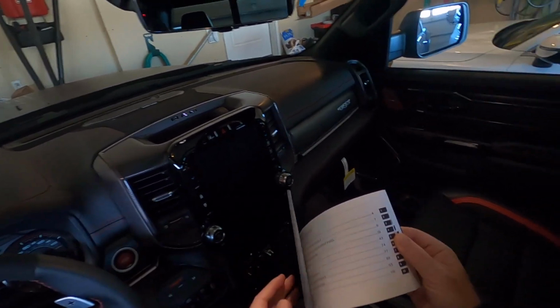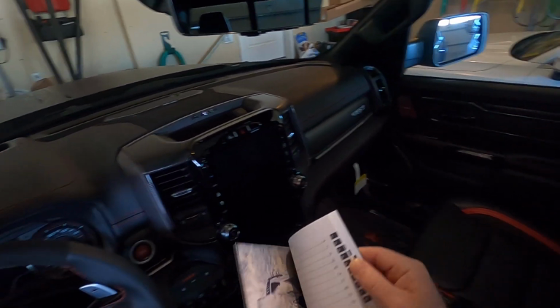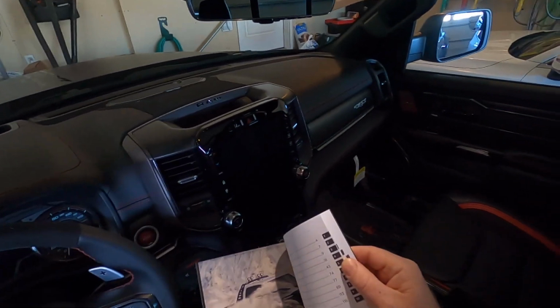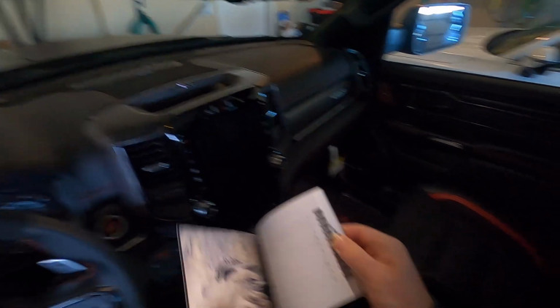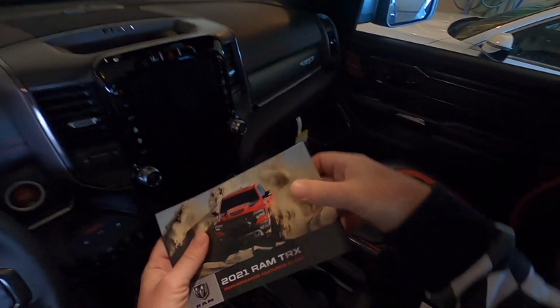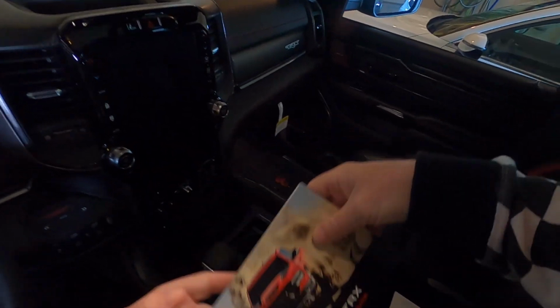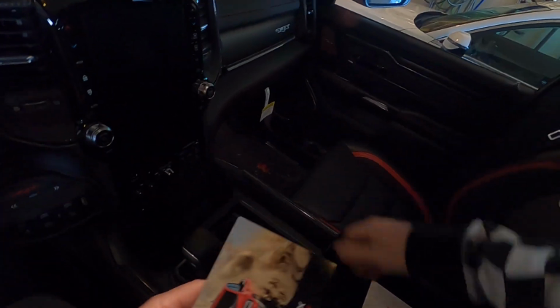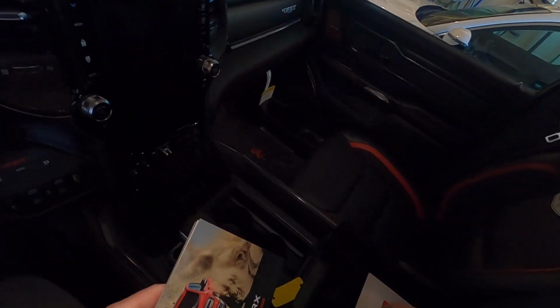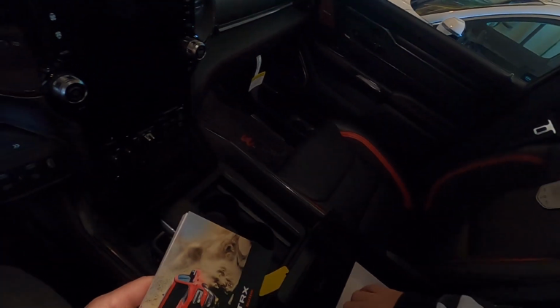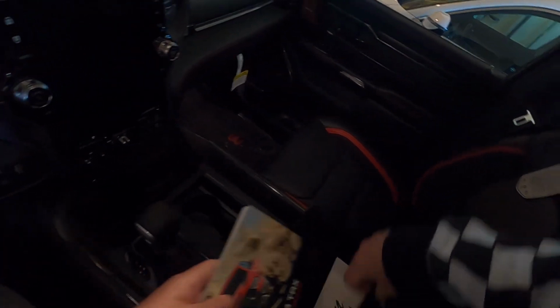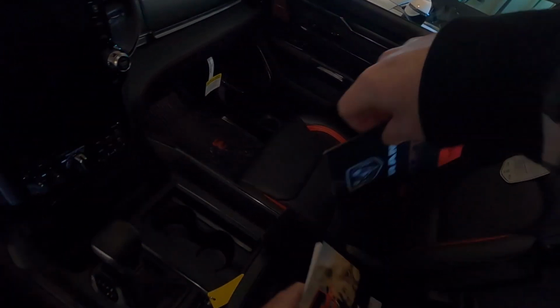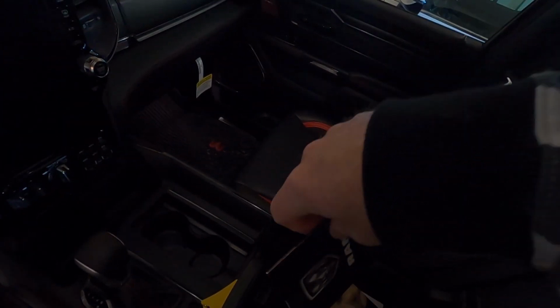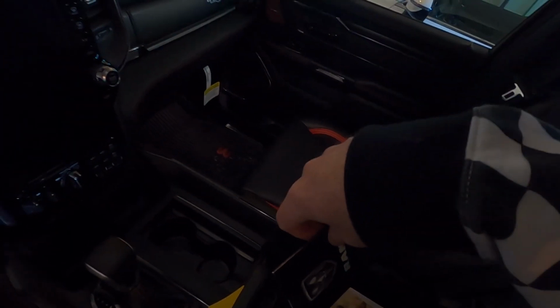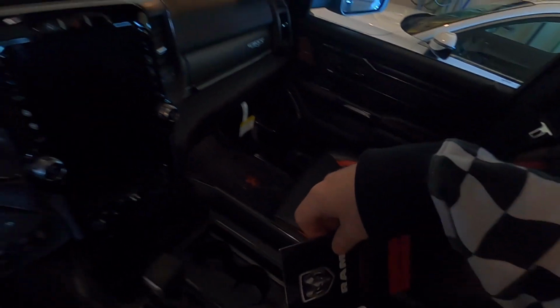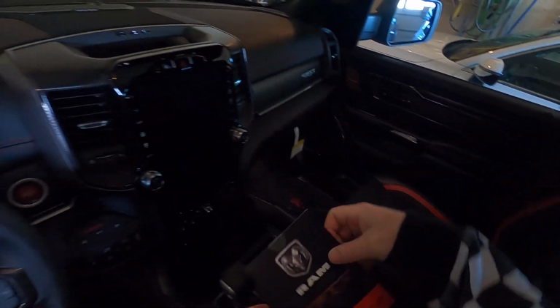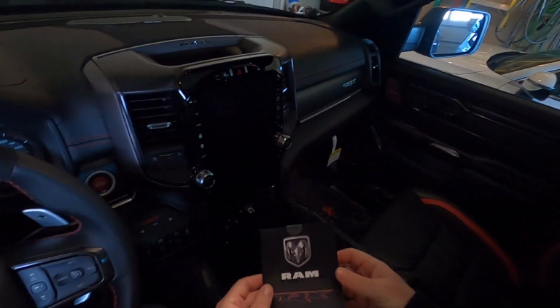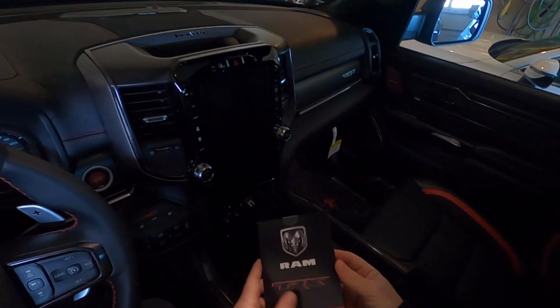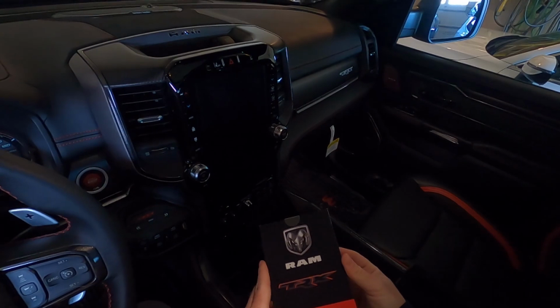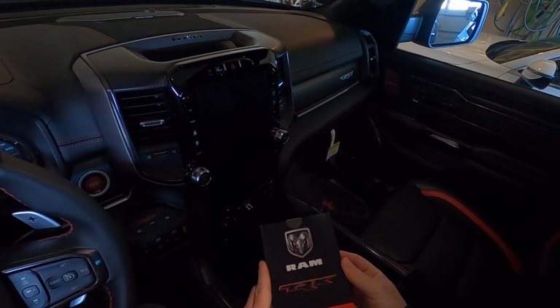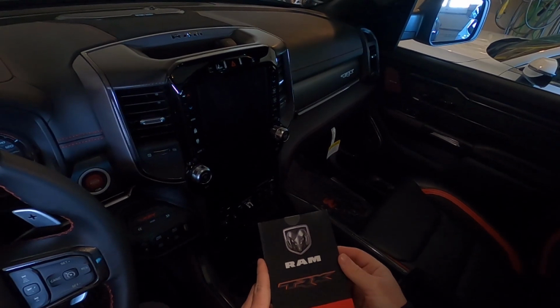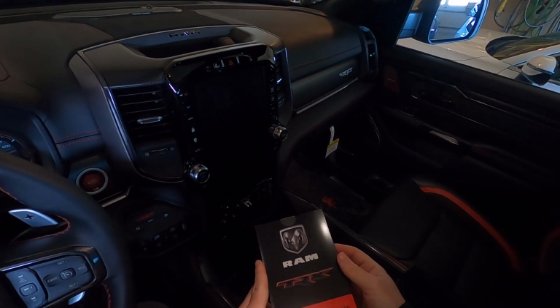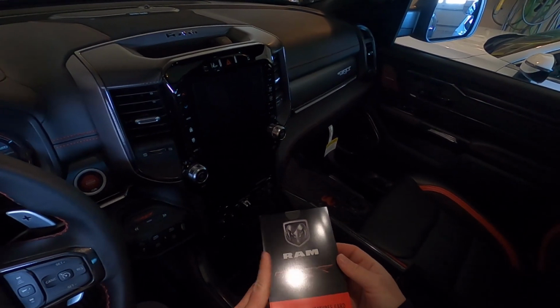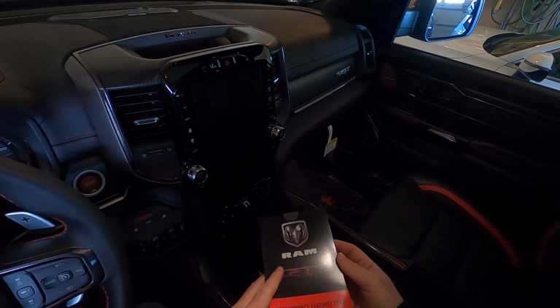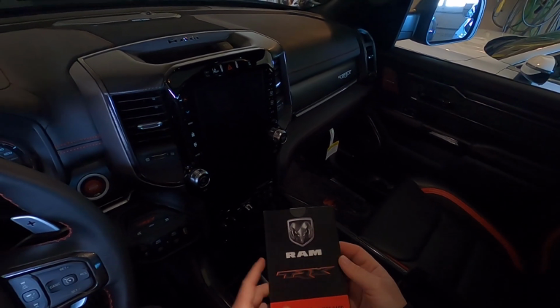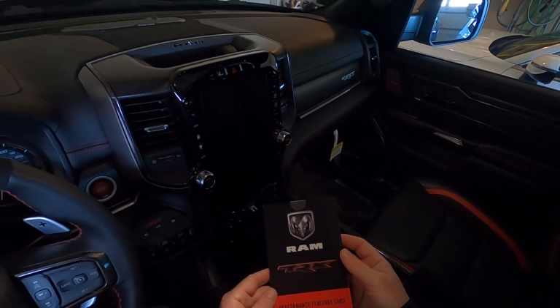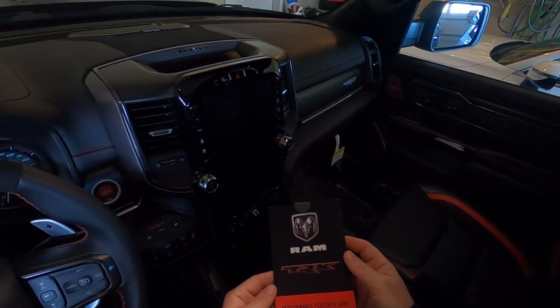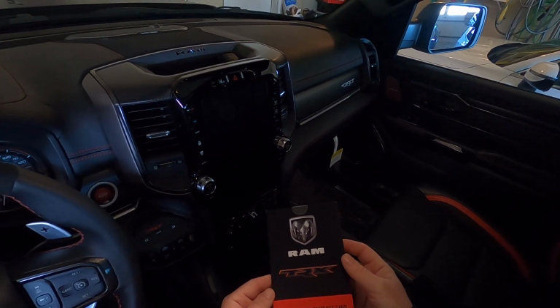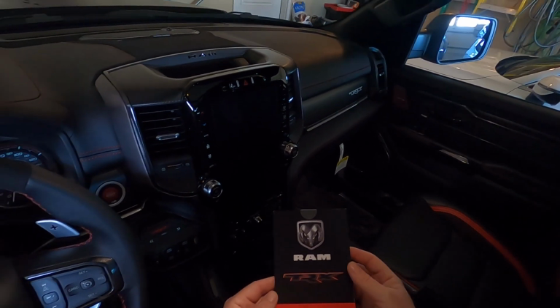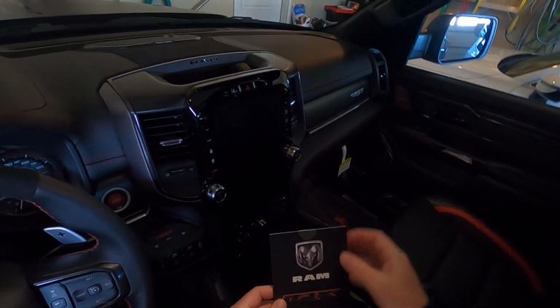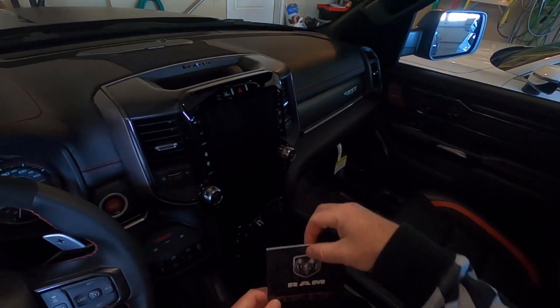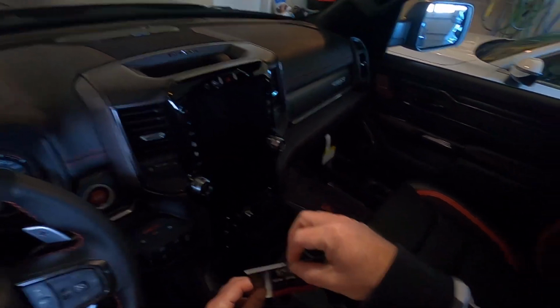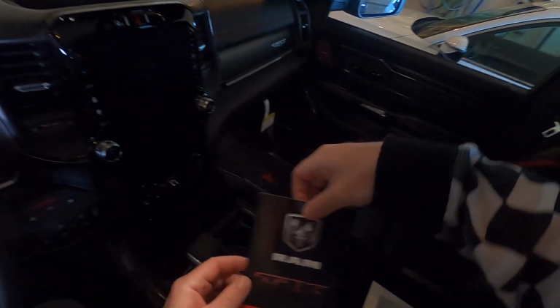I do not have the RAM bar either. I like the way it looks, but I think there's going to be an aftermarket one that's going to look pretty sweet. Here's your performance feature card that's still sealed.